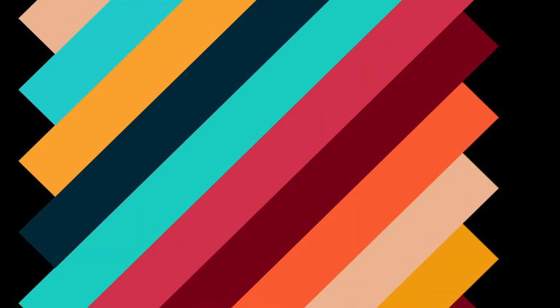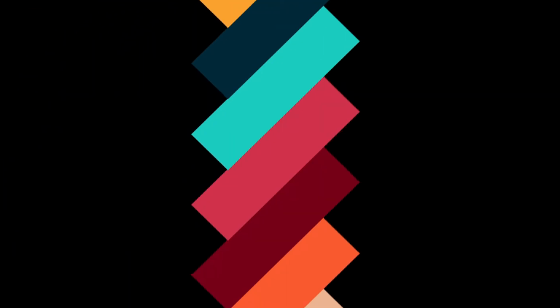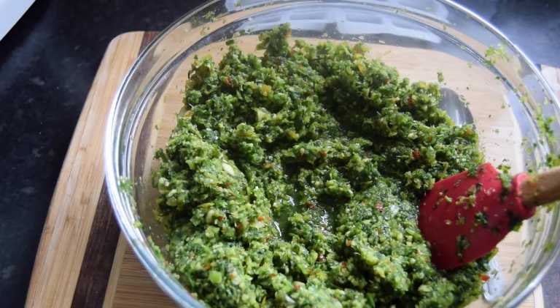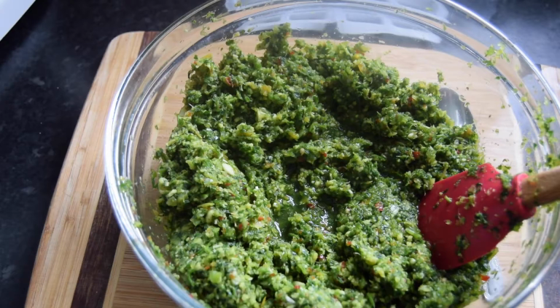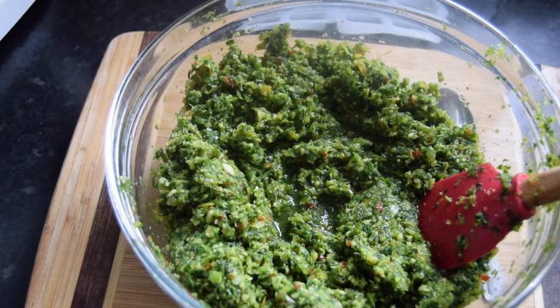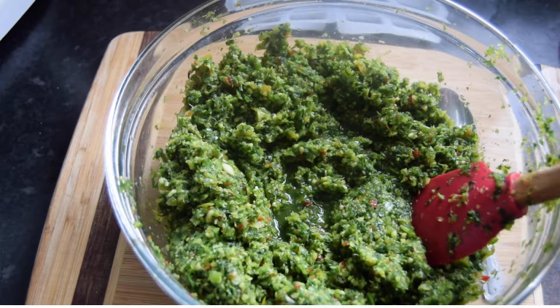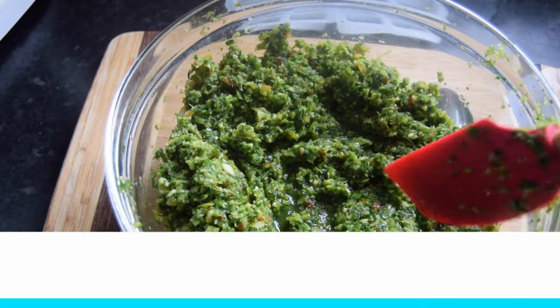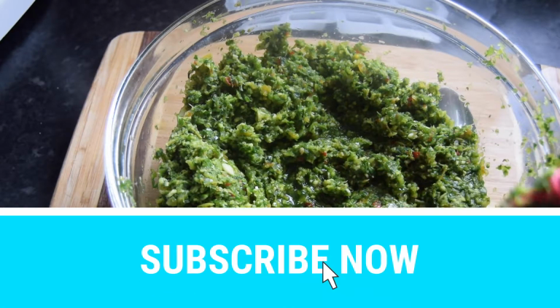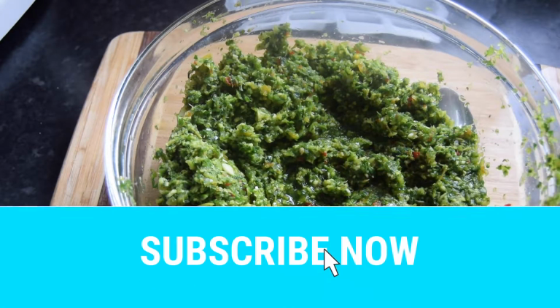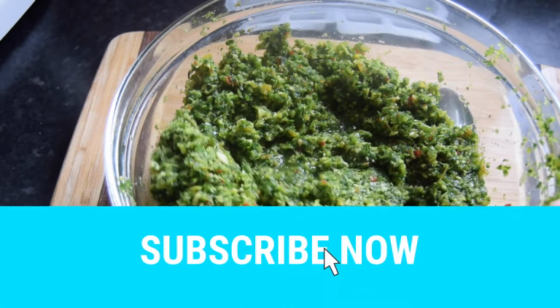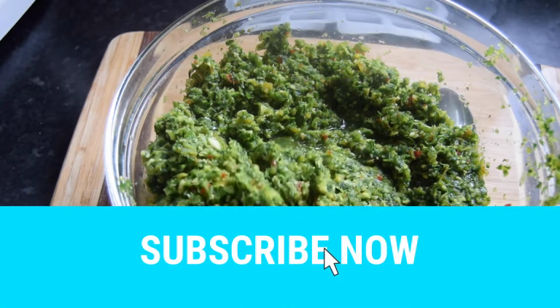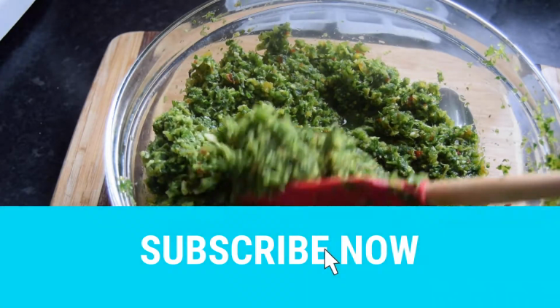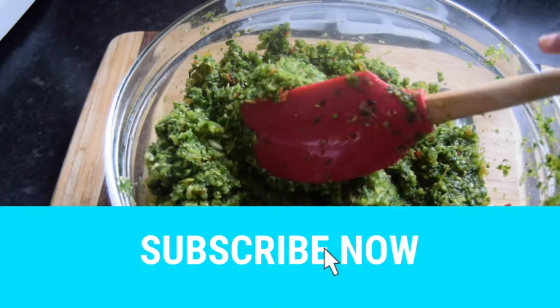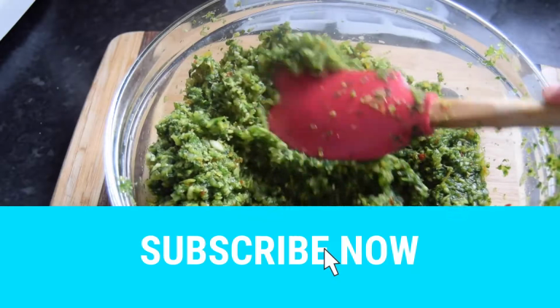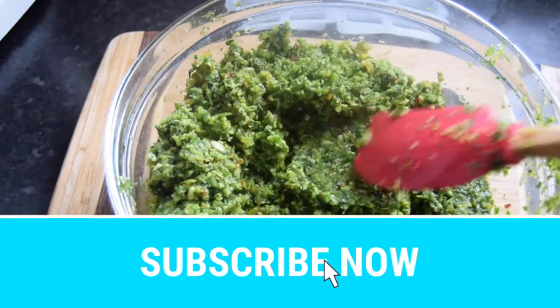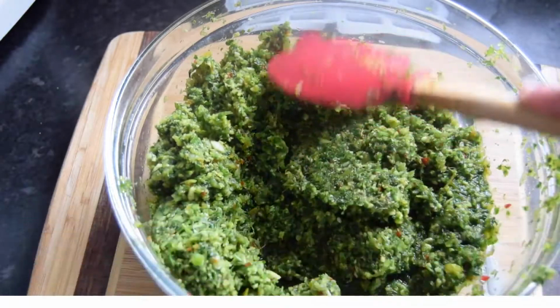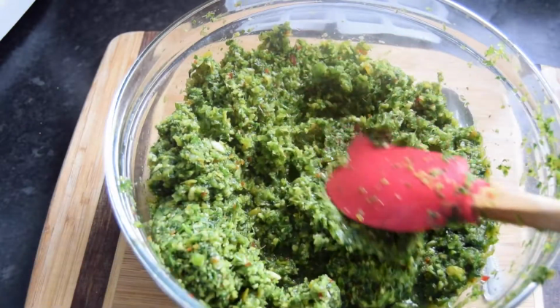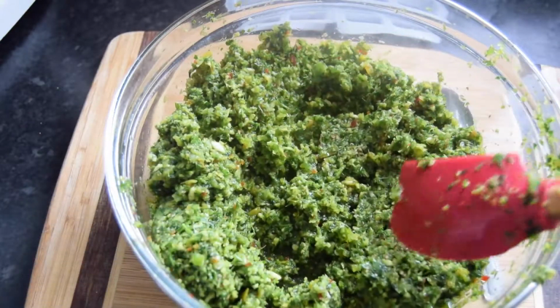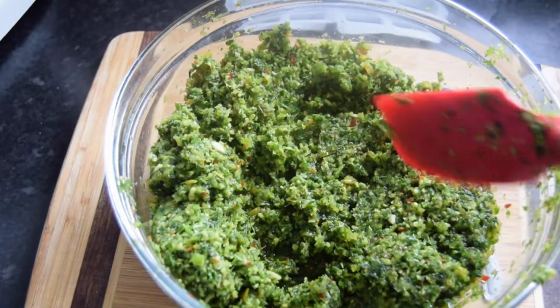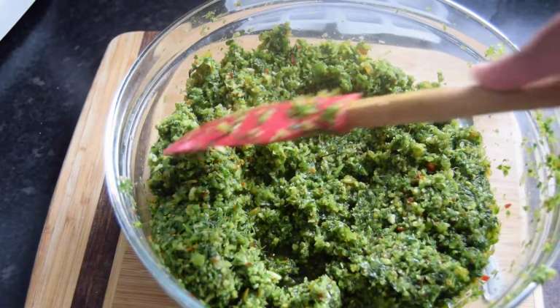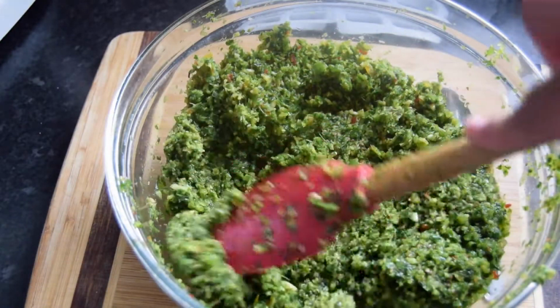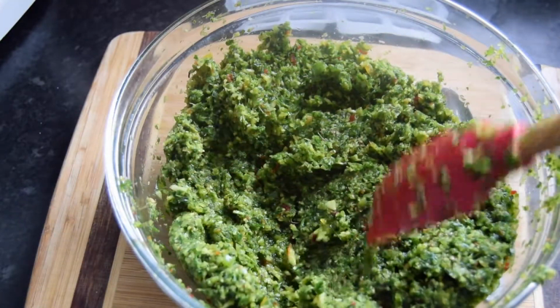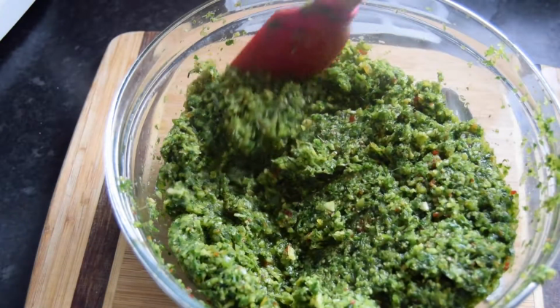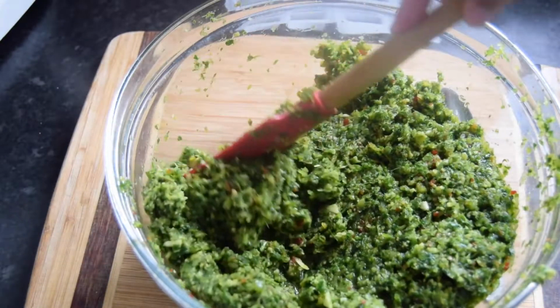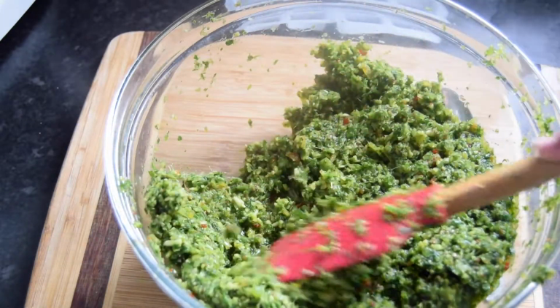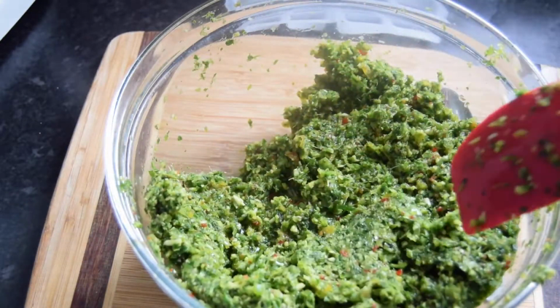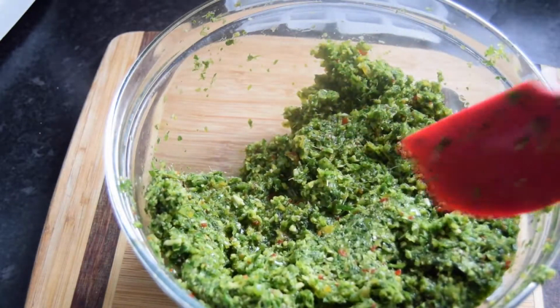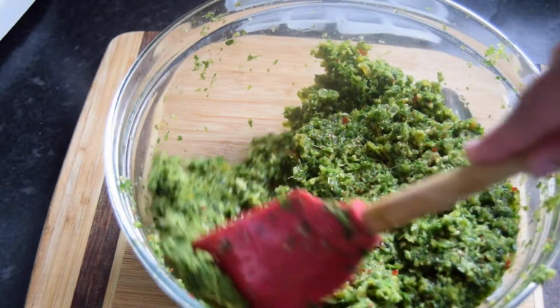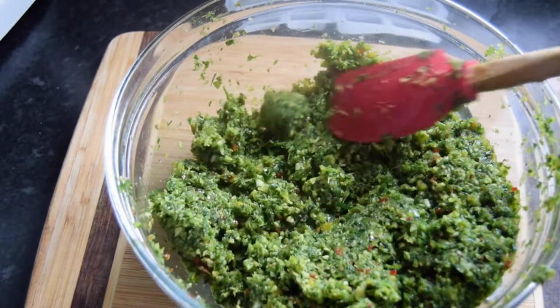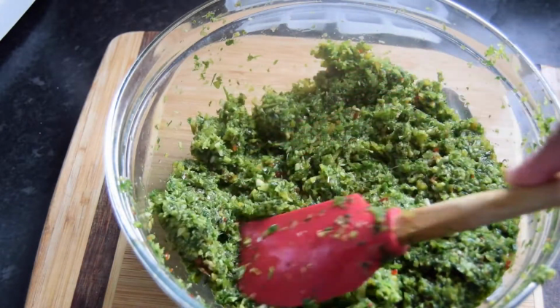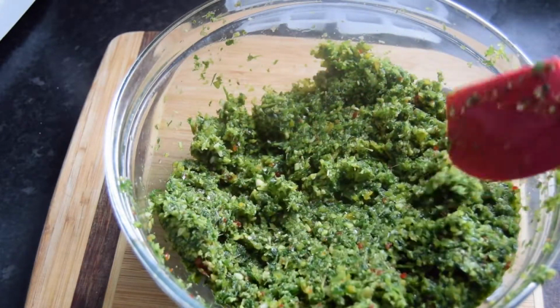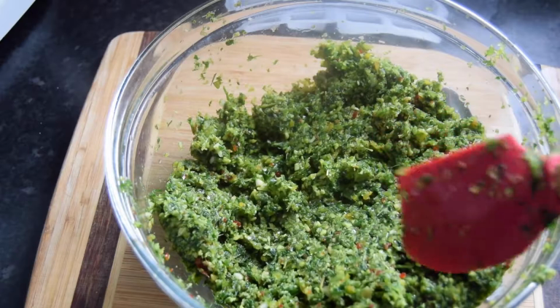Hi guys, welcome back to my channel. I thought I'll do a quick video on how to preserve your green seasoning.